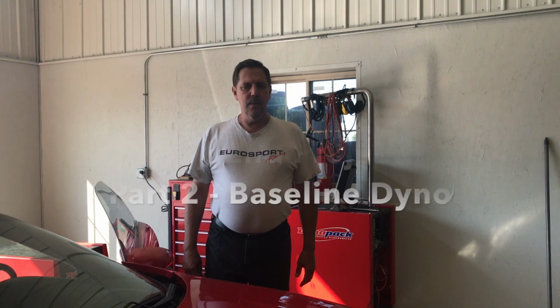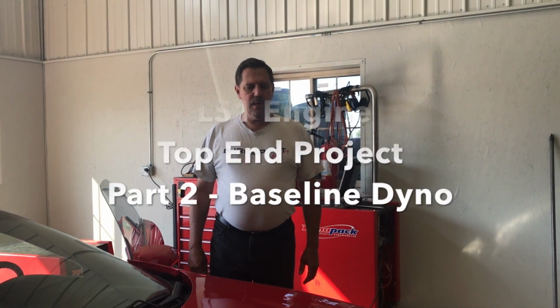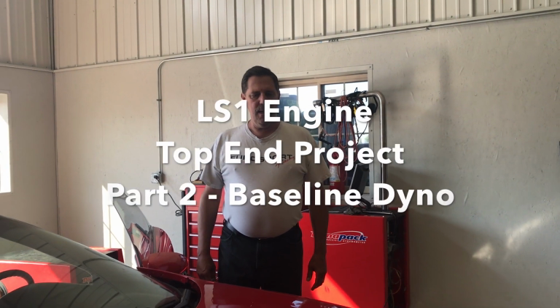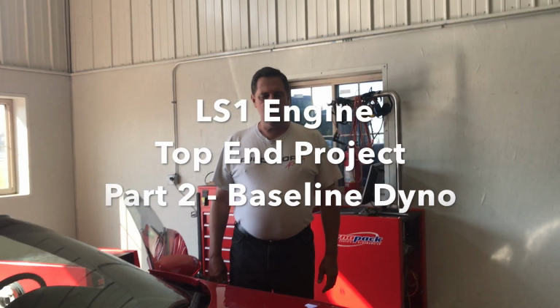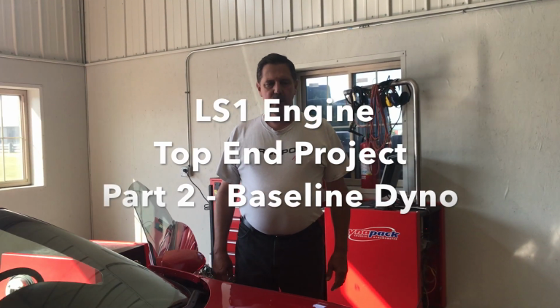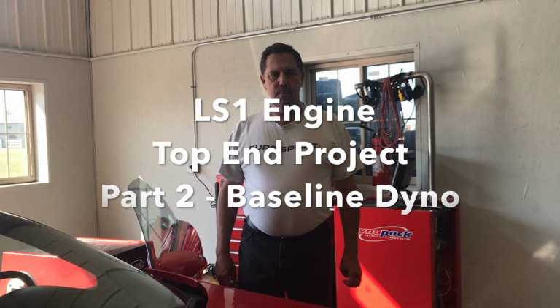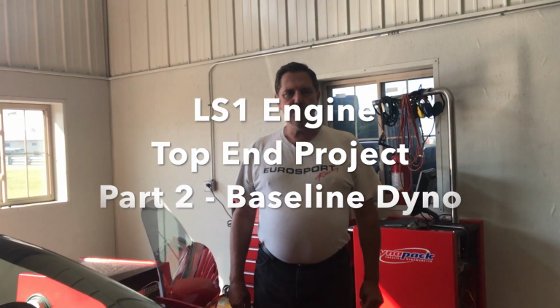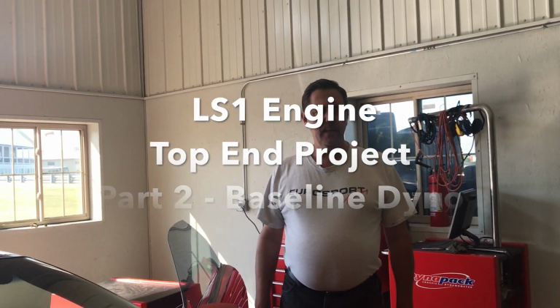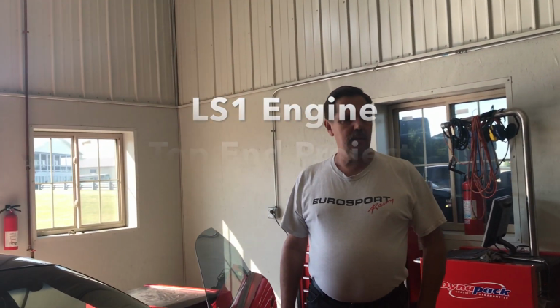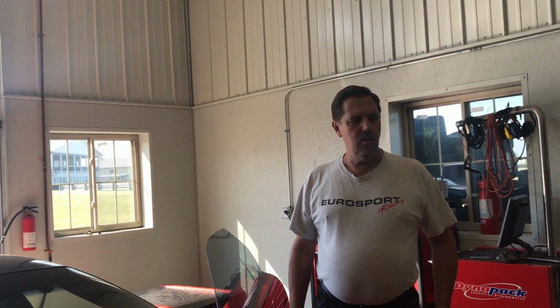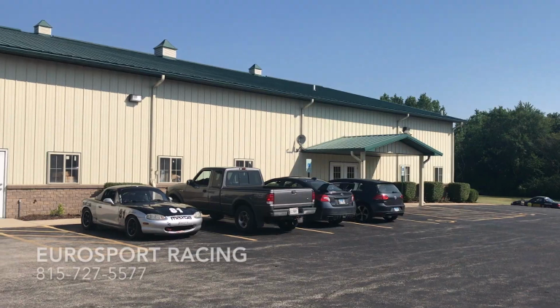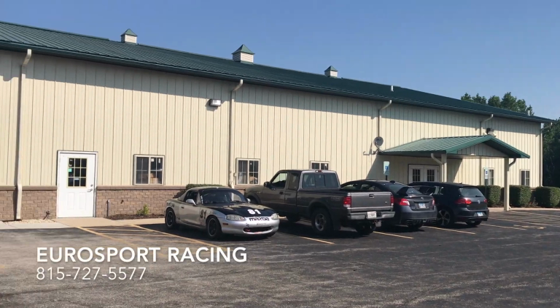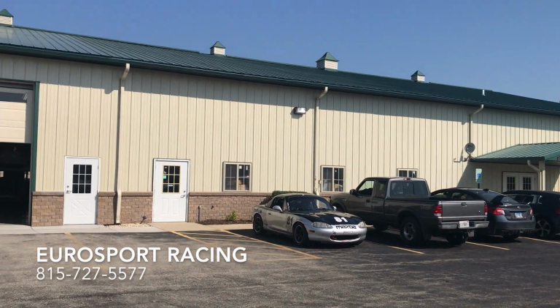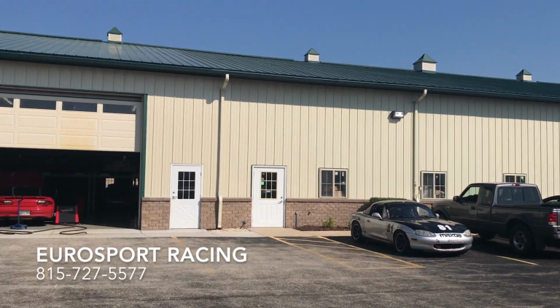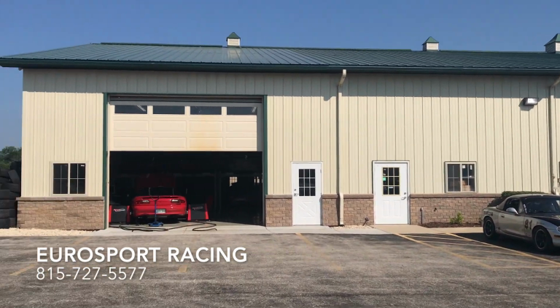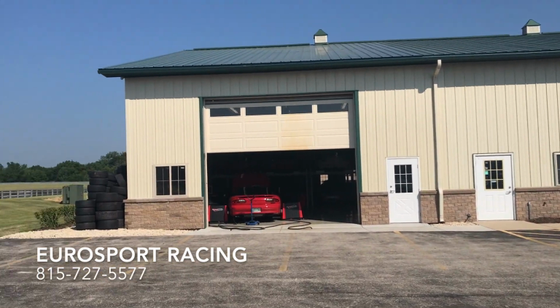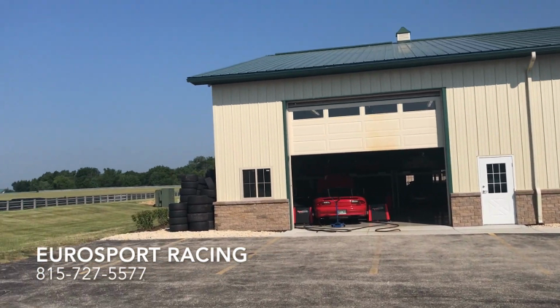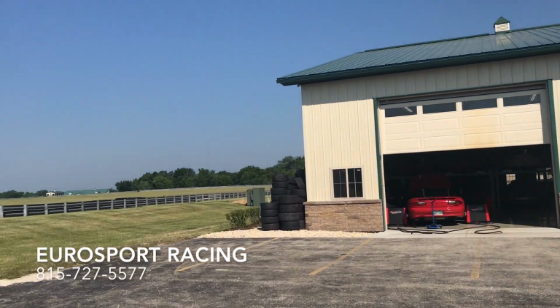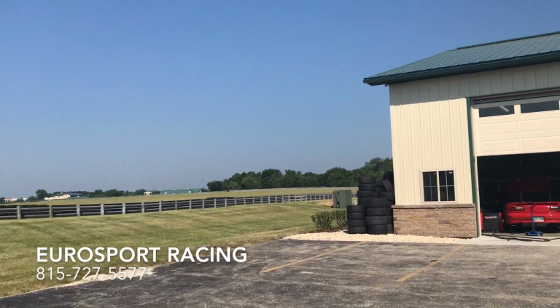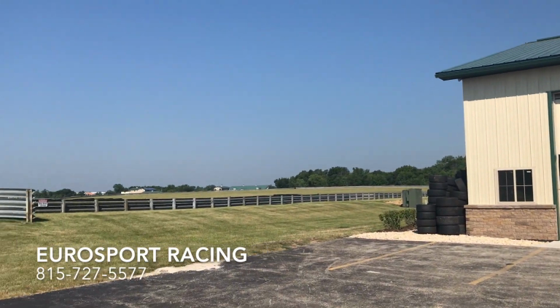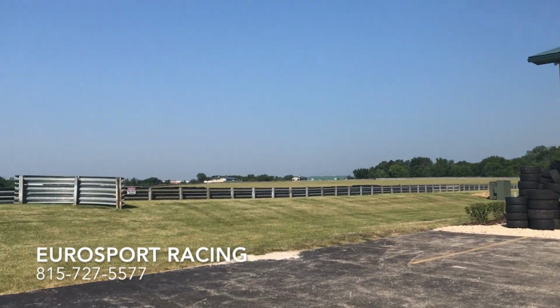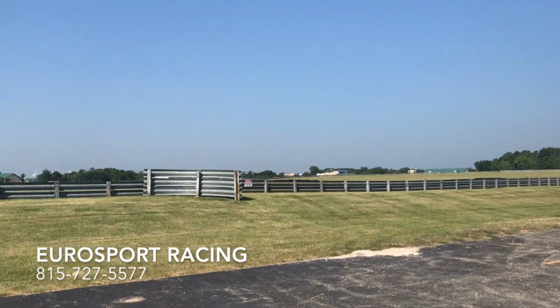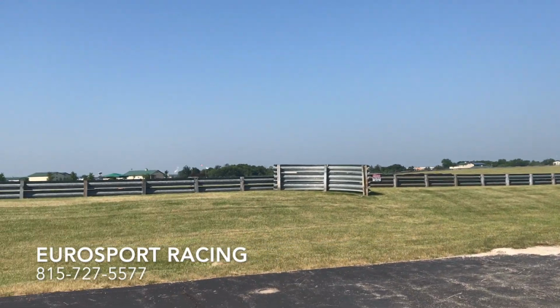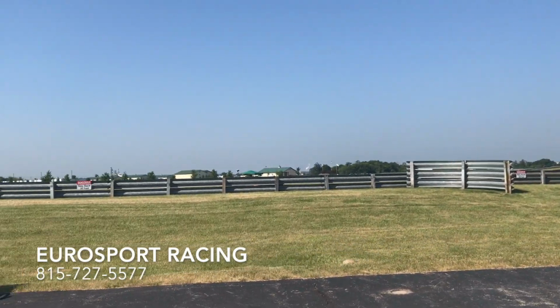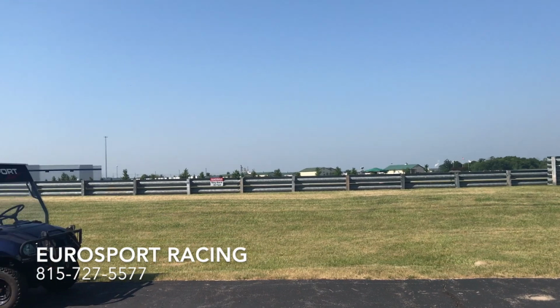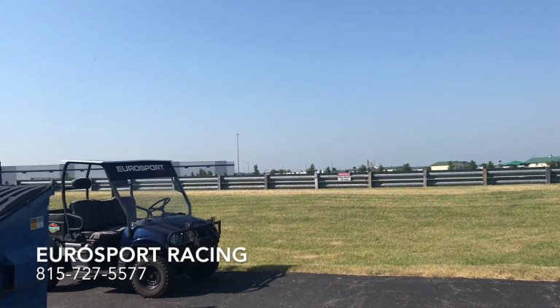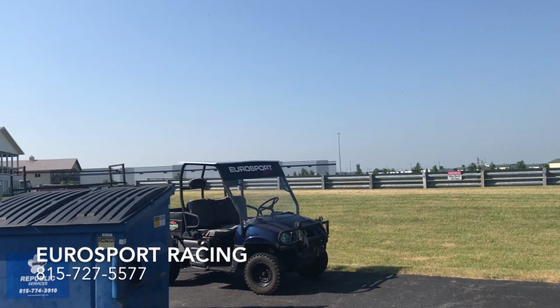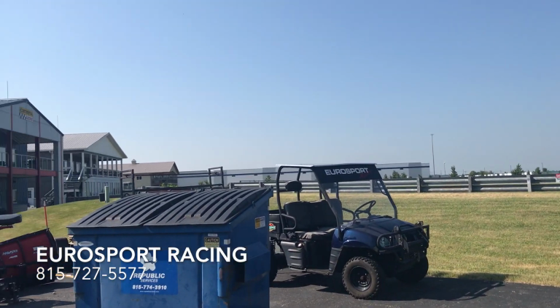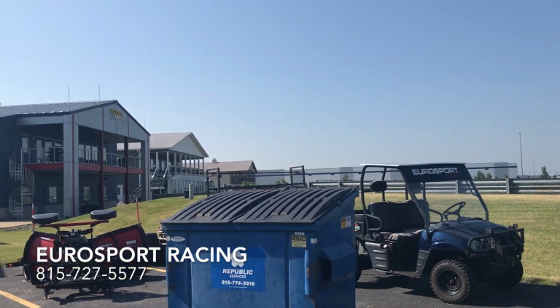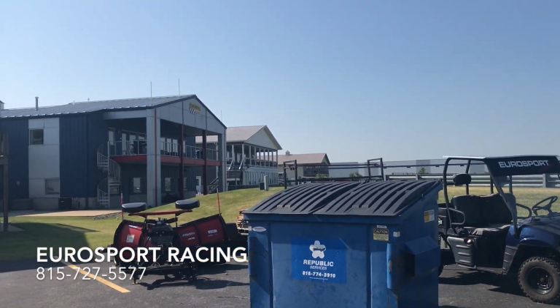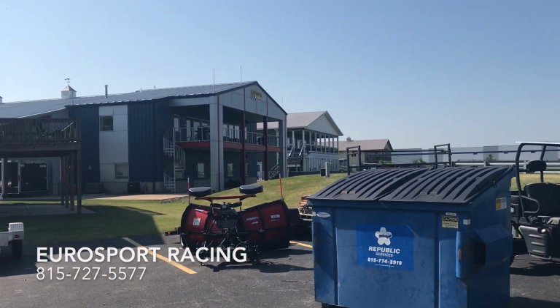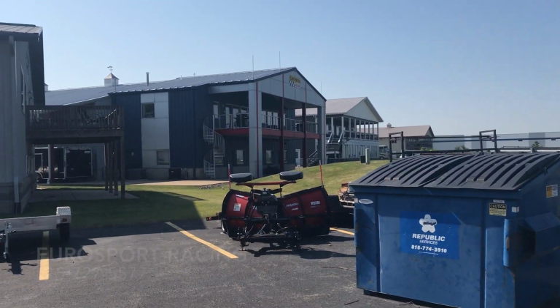Good morning, I'm George Weatherhead from Eurosport Racing. We're a Porsche race shop in Joliet at the Autobahn Country Club. And we're going to do a baseline run on this Camaro this morning.